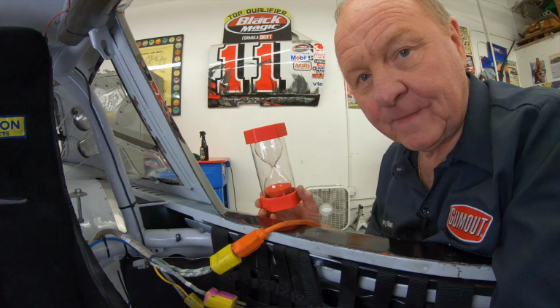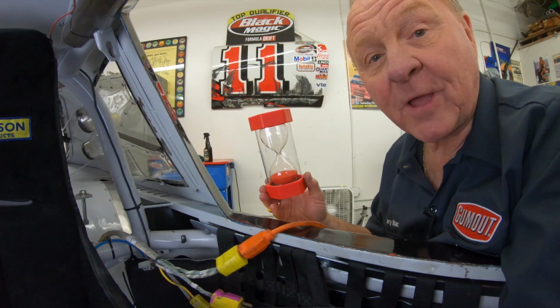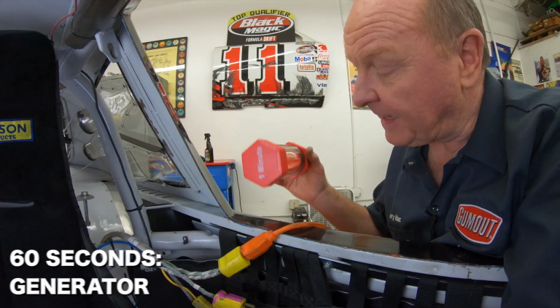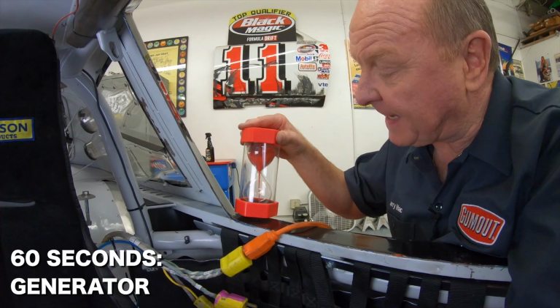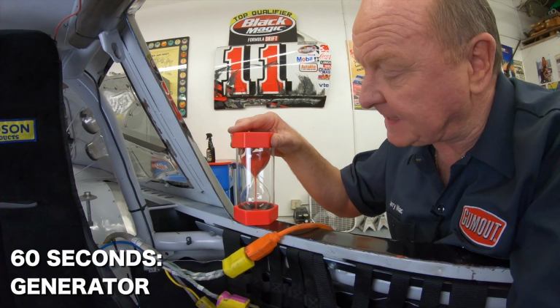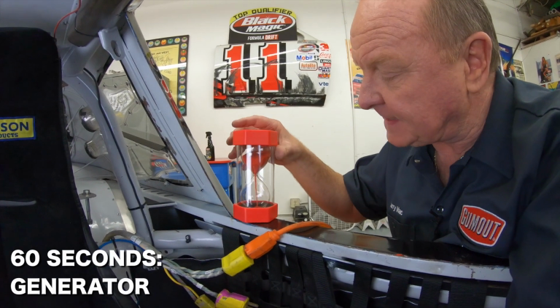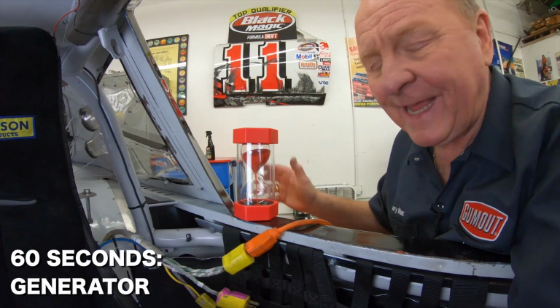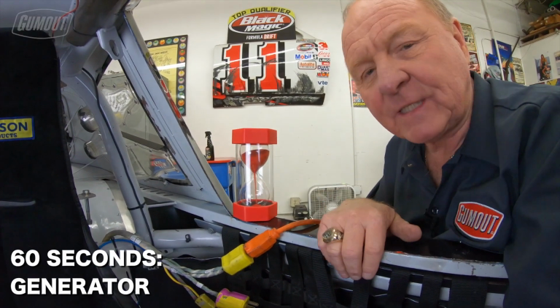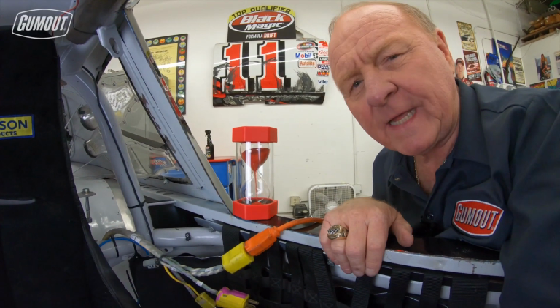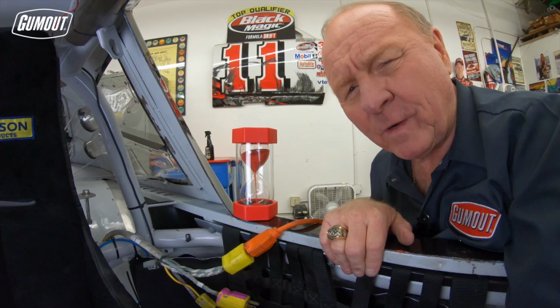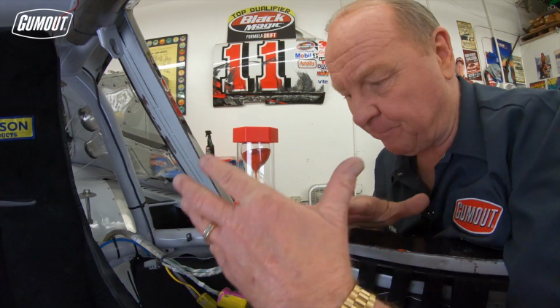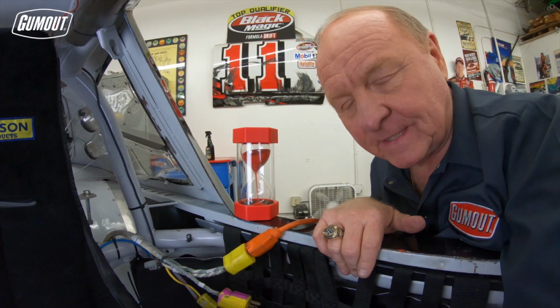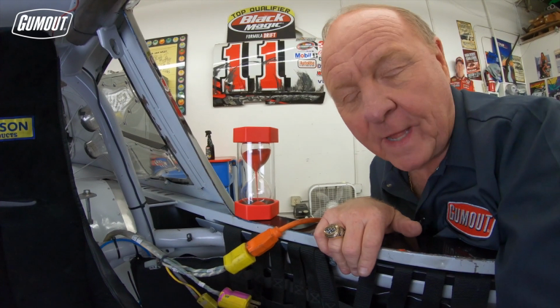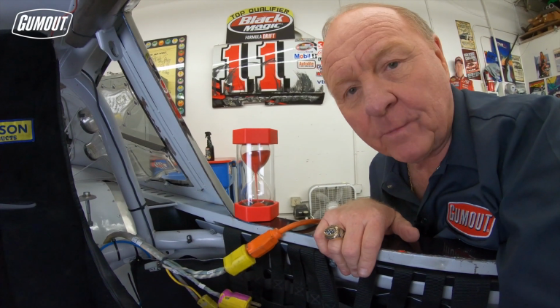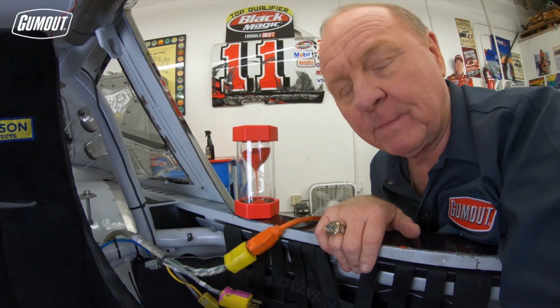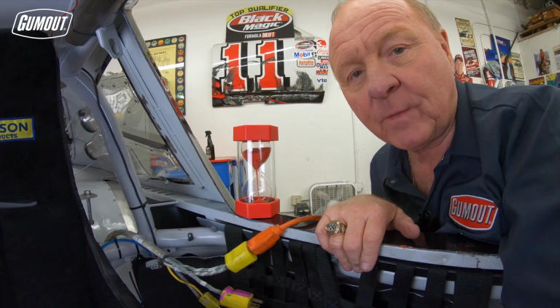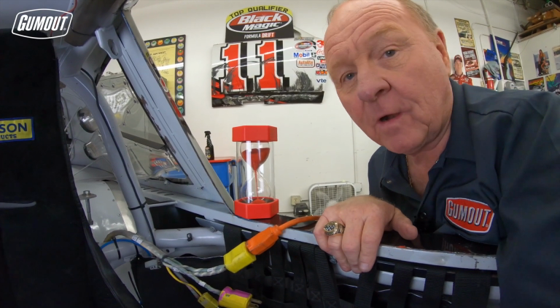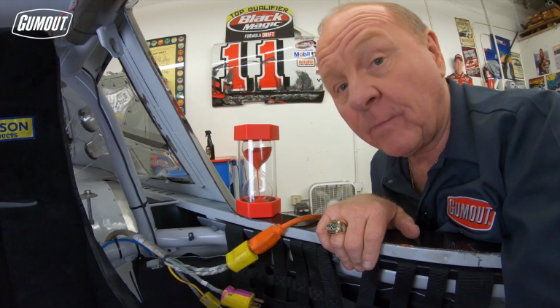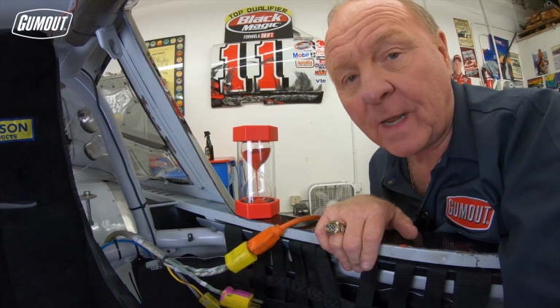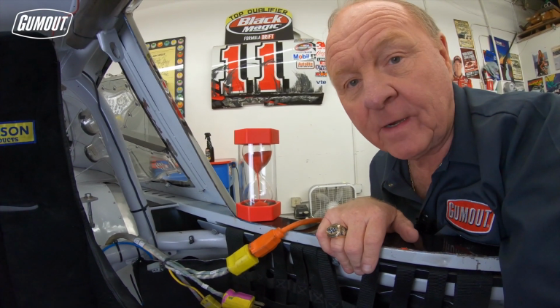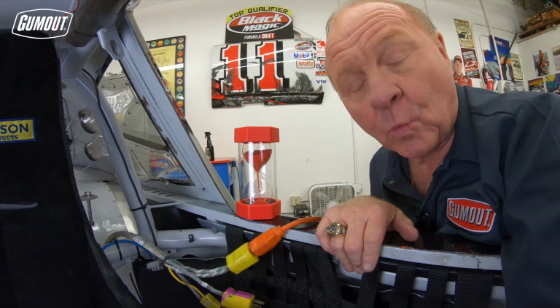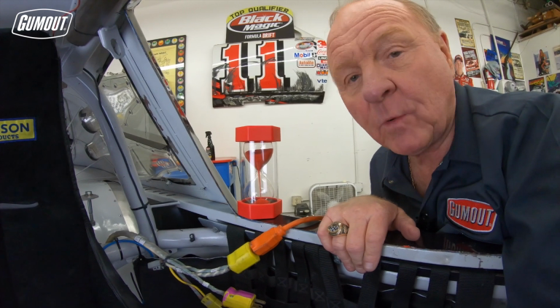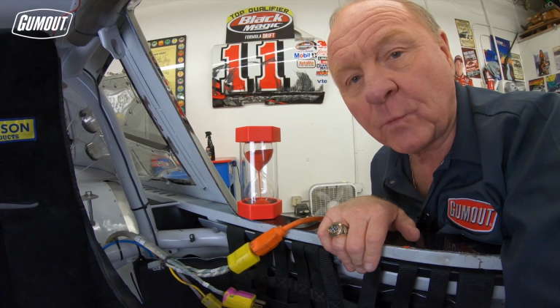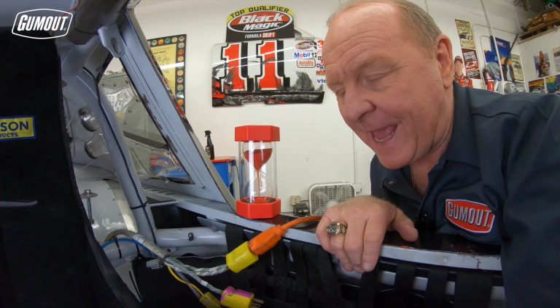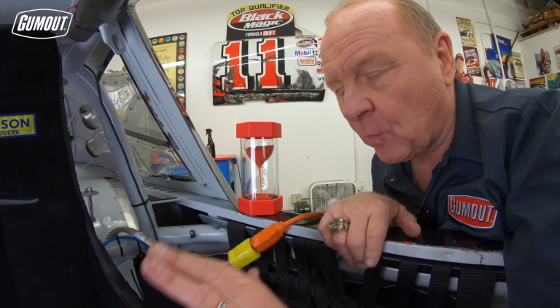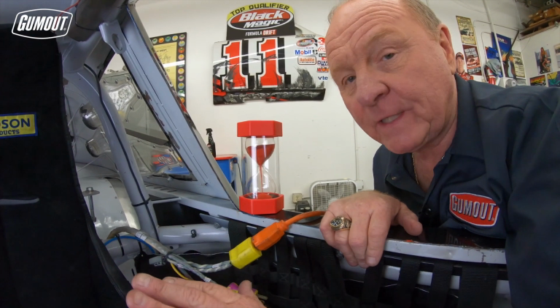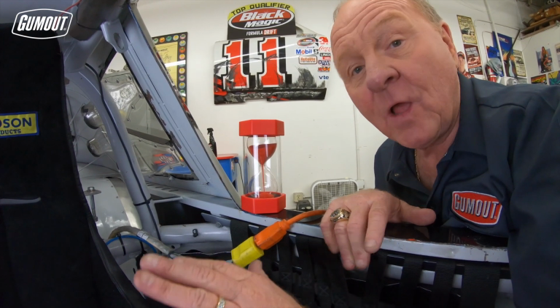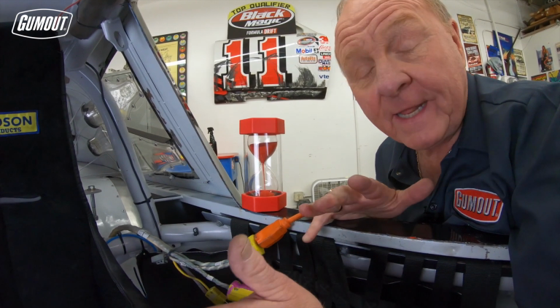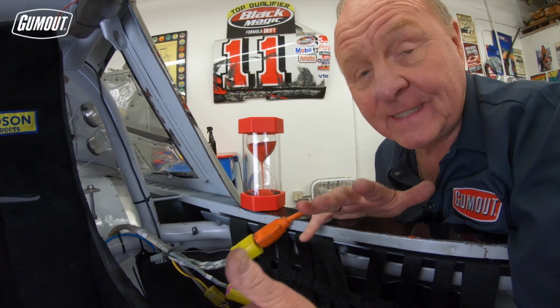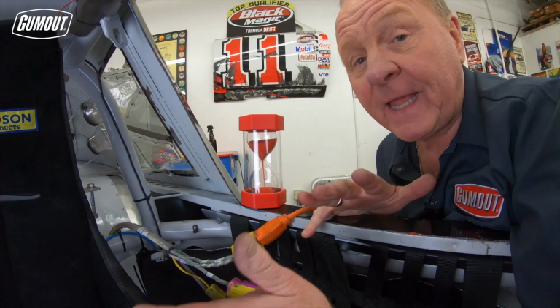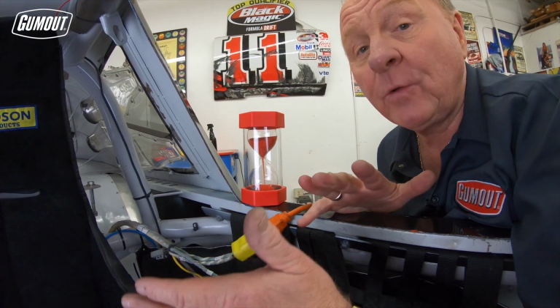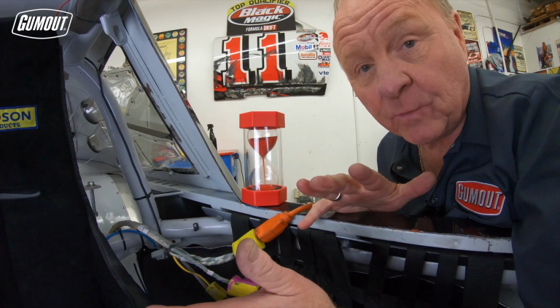This is a Gum Out Larry Mac in 60 seconds. I get asked all the time: what are the big boxes they roll out on pit road and put beside the race car, maybe before qualifying or race morning before the race? A great question. What it is, is simply a huge generator.